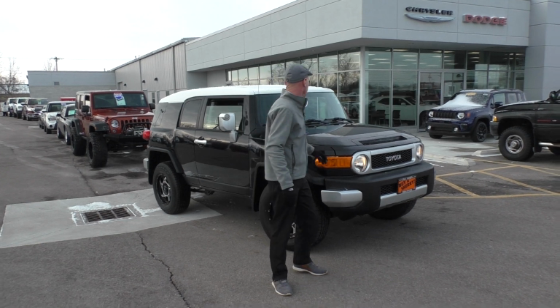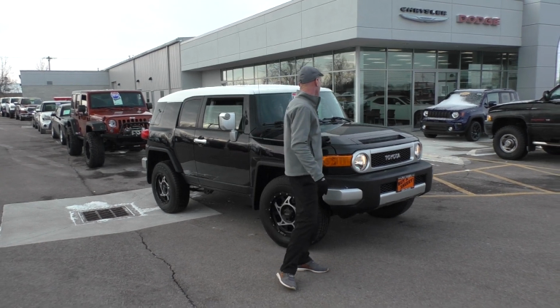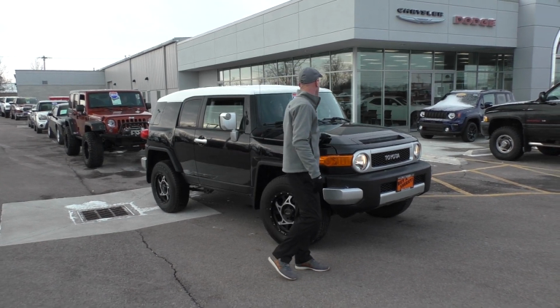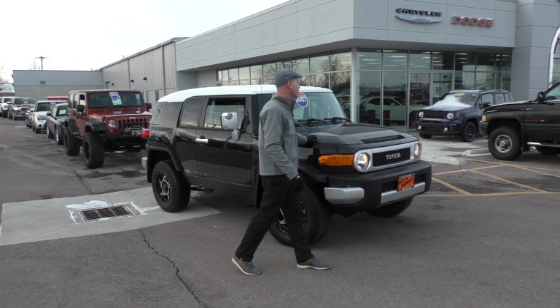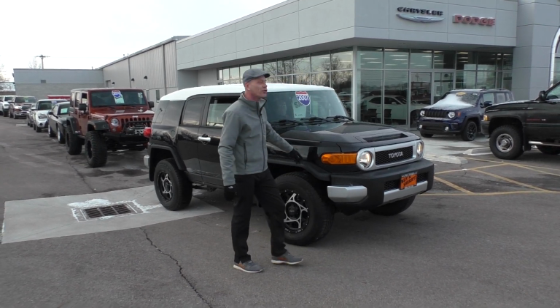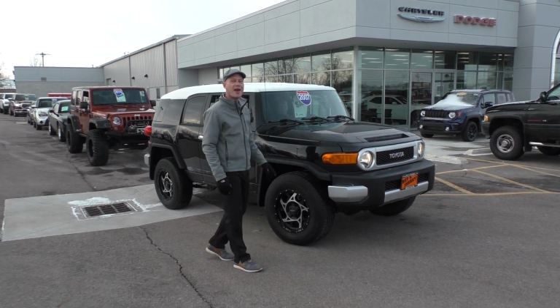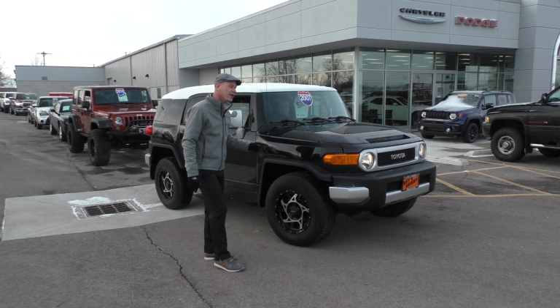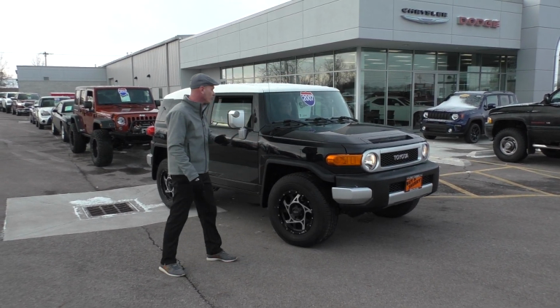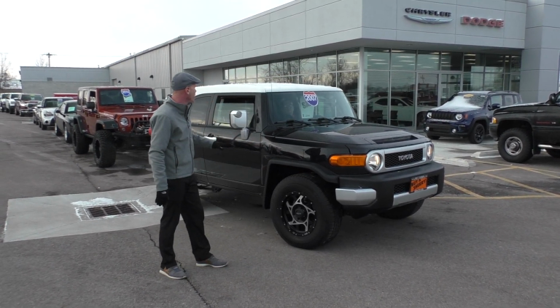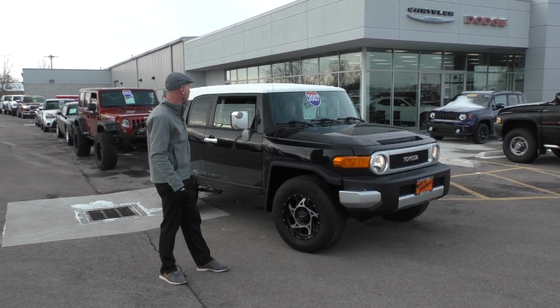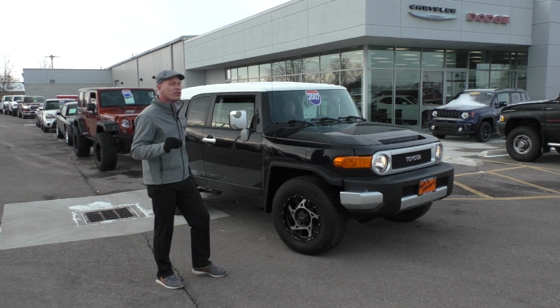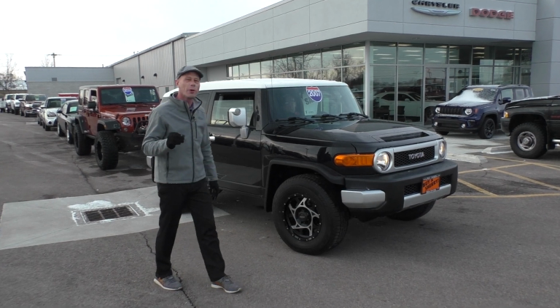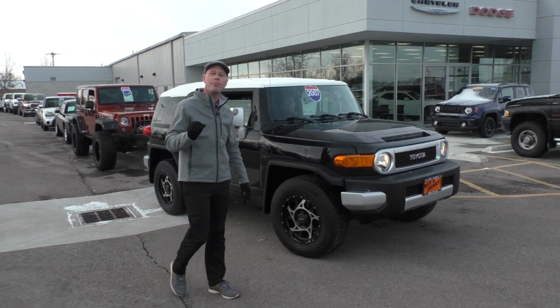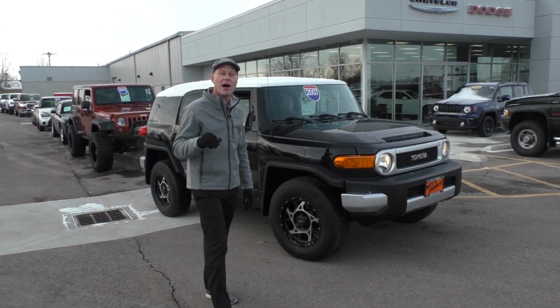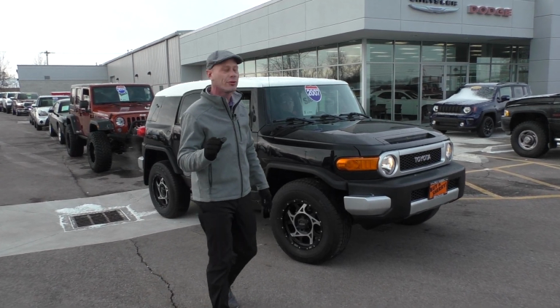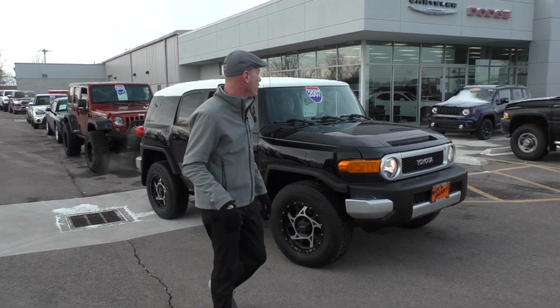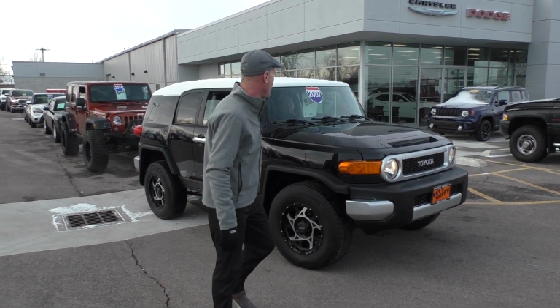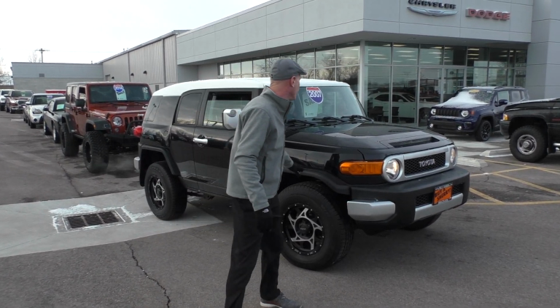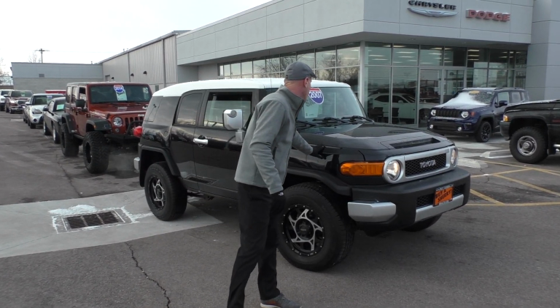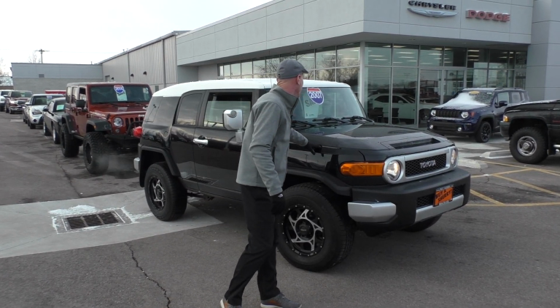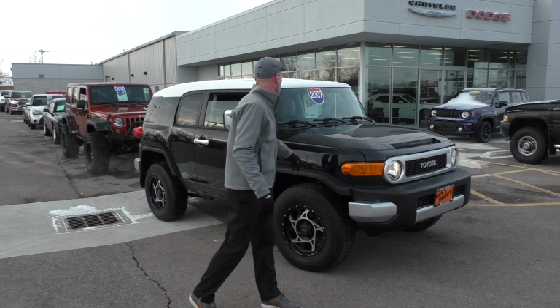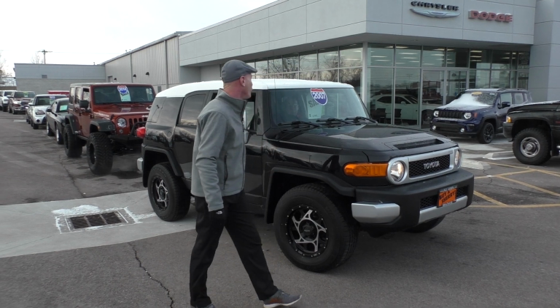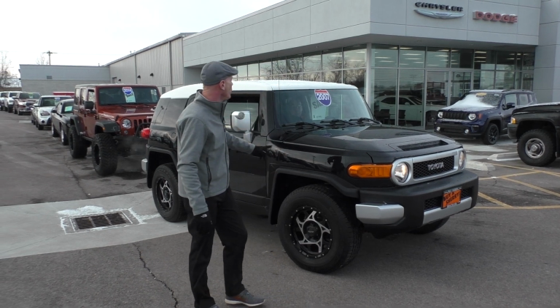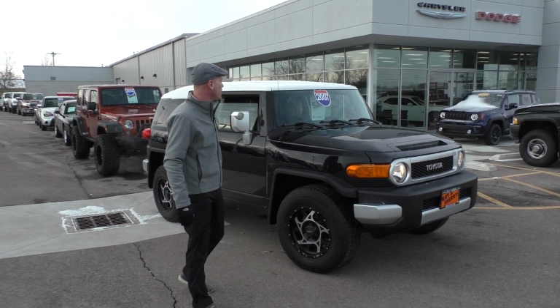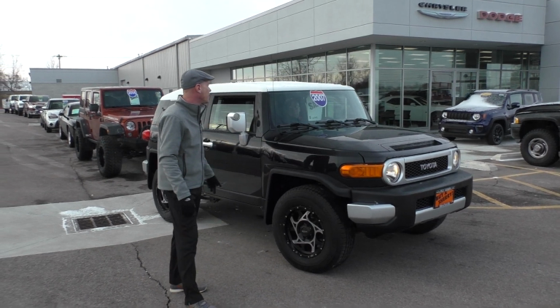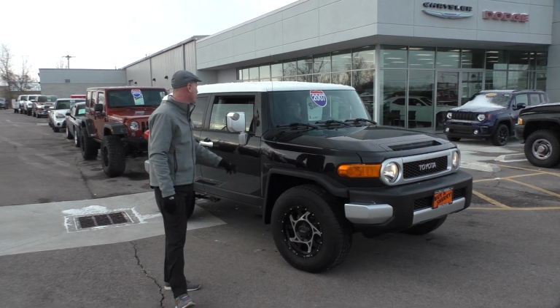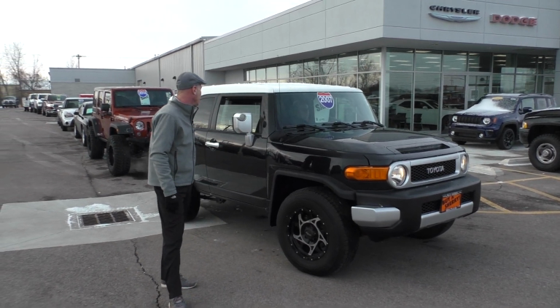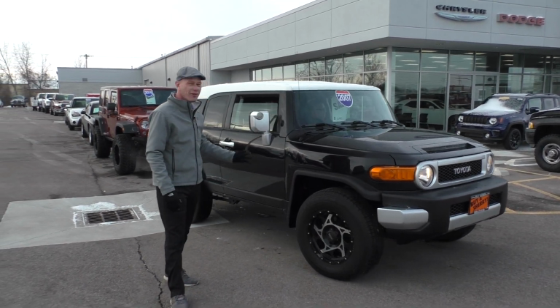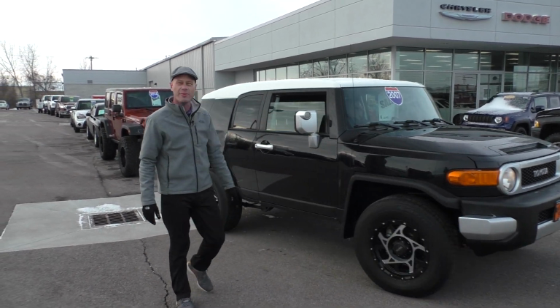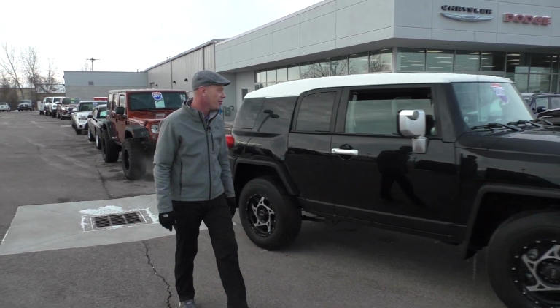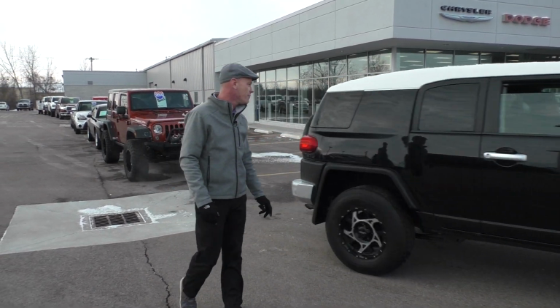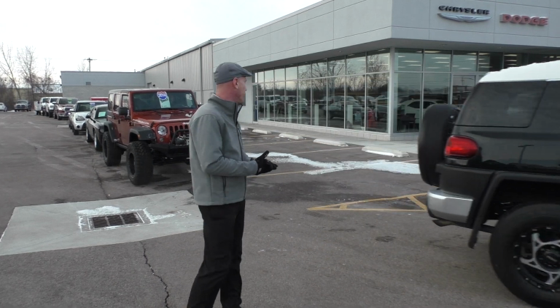Here's an awesome 2007 Toyota FJ Cruiser. Love these things — super capable four-wheel drive off-road capability on this. Fully loaded, $13,995 on that, and you don't see too many of those so you don't want to miss out.